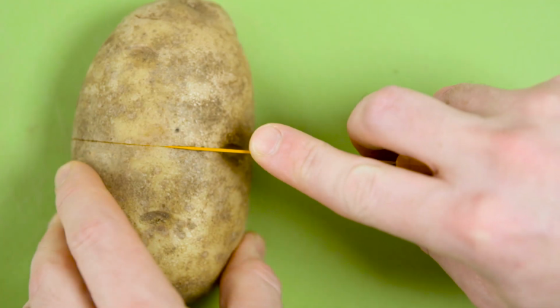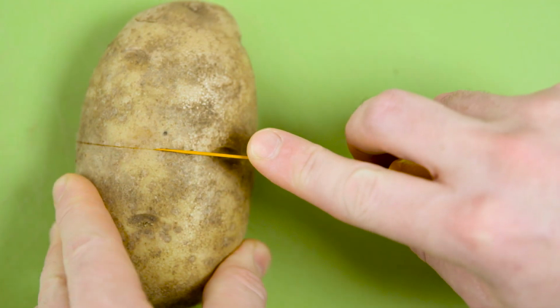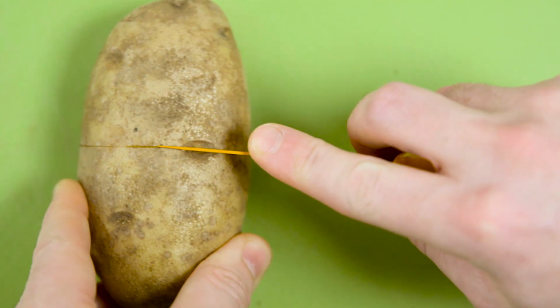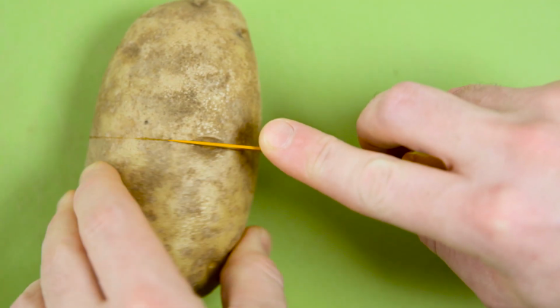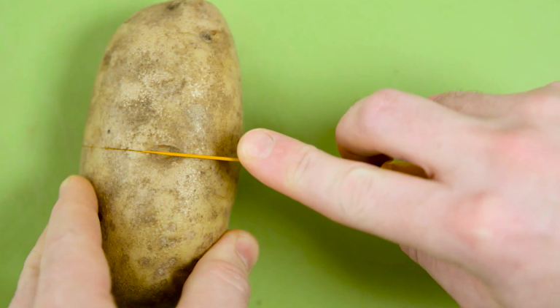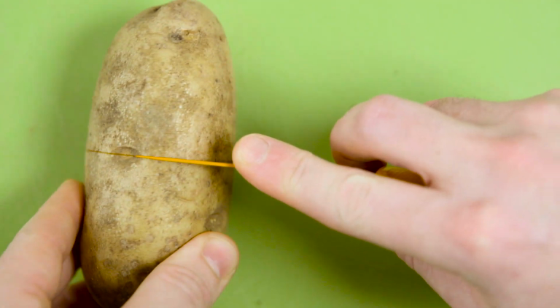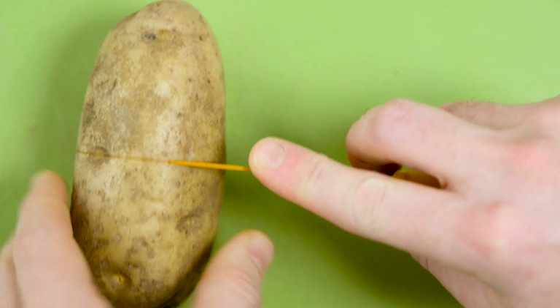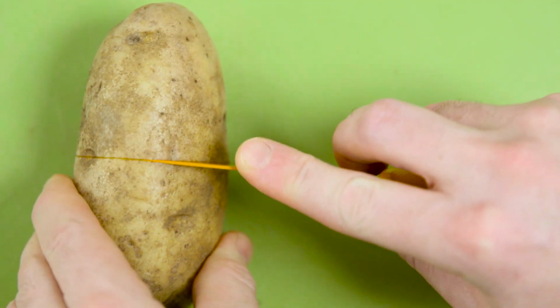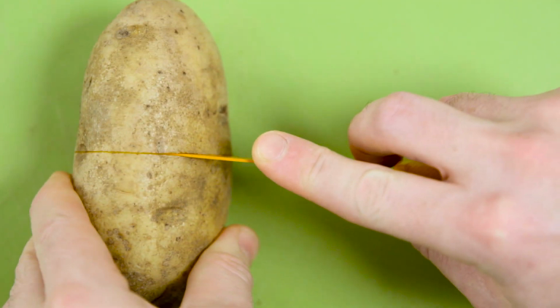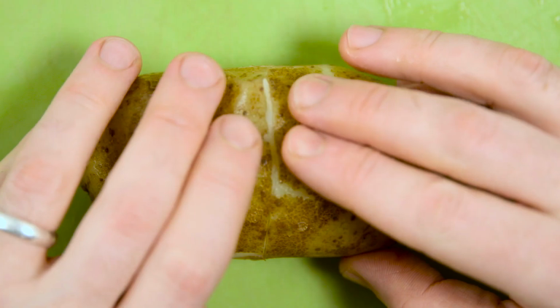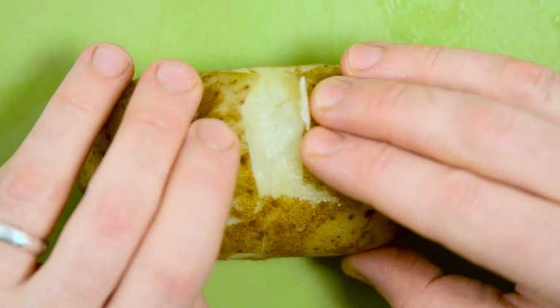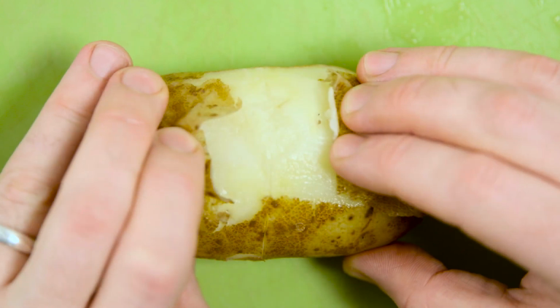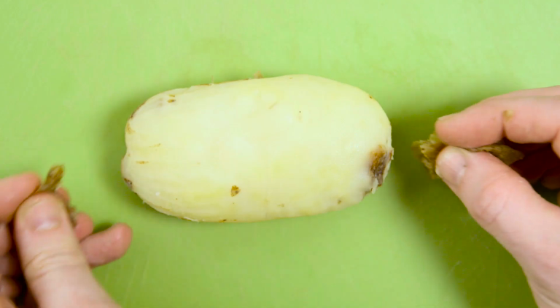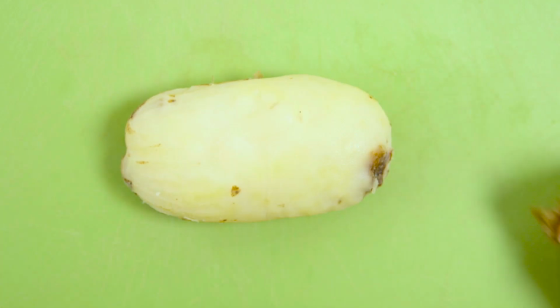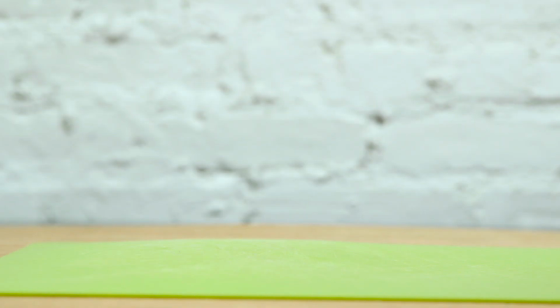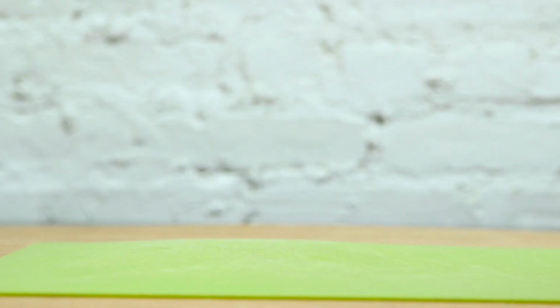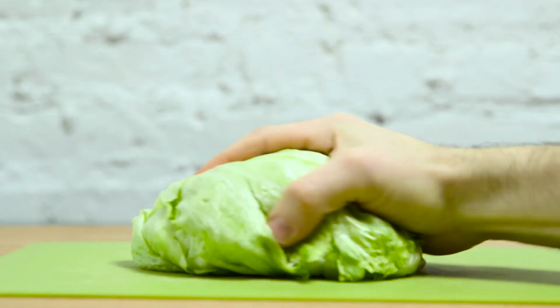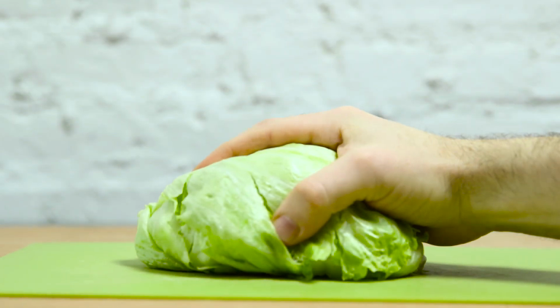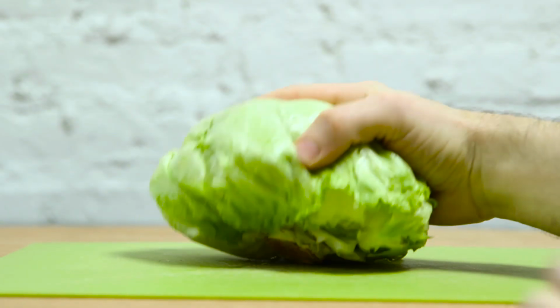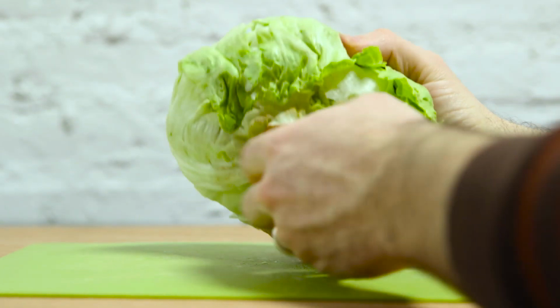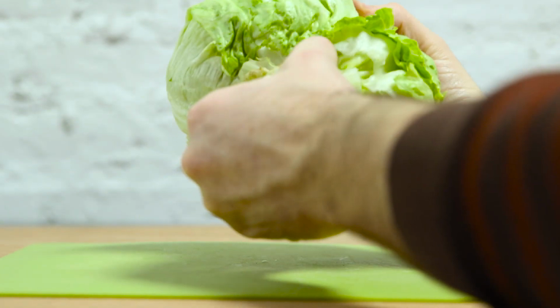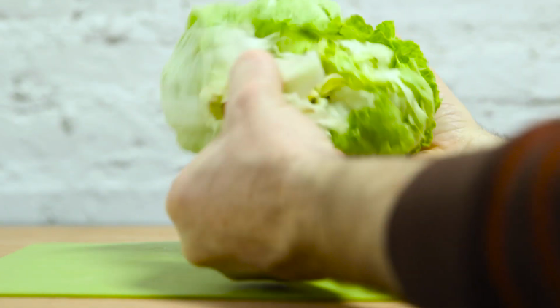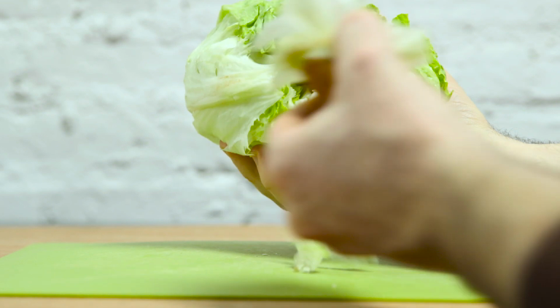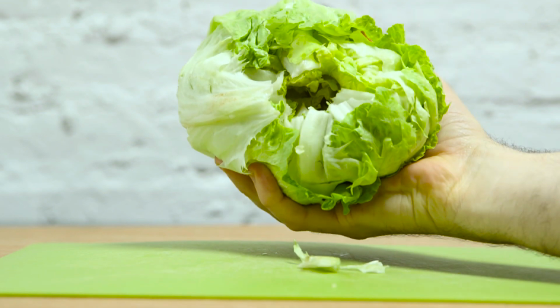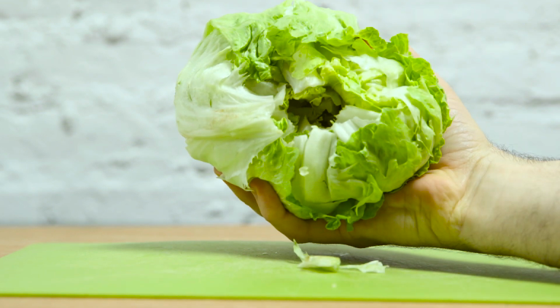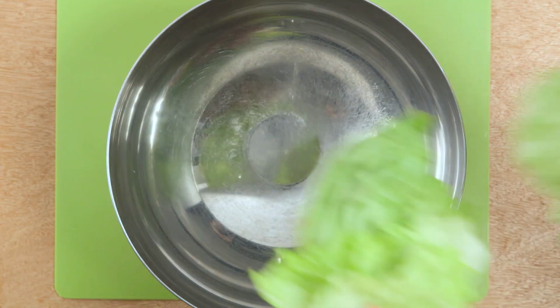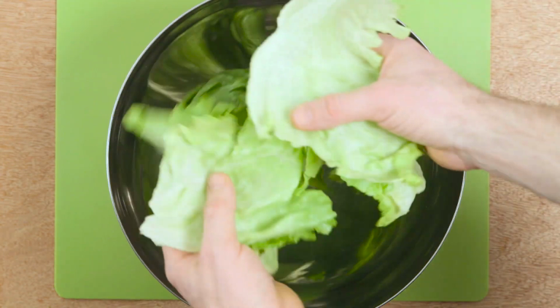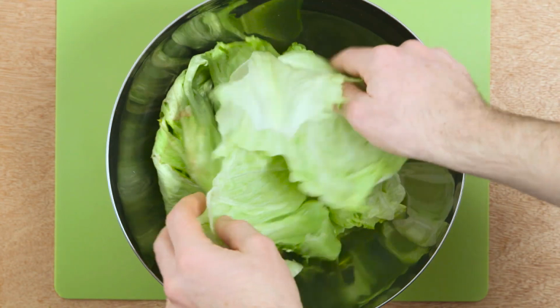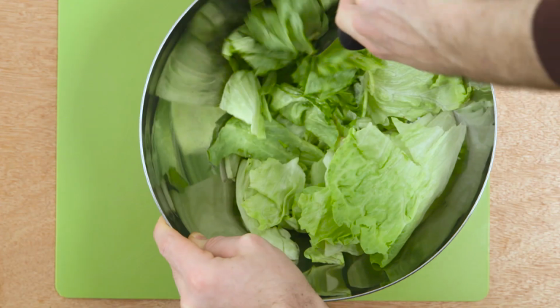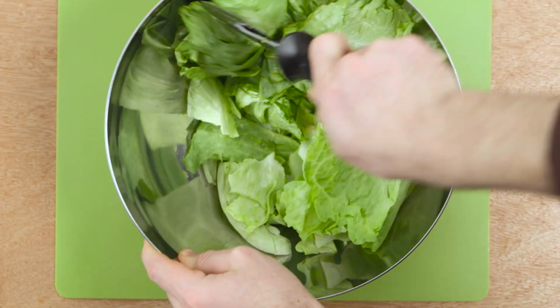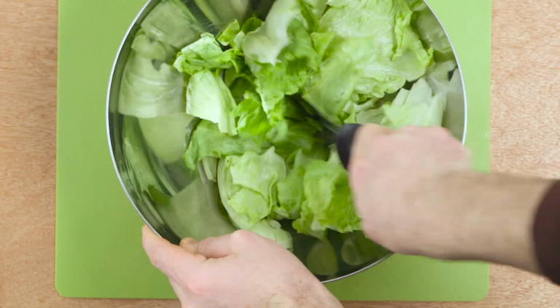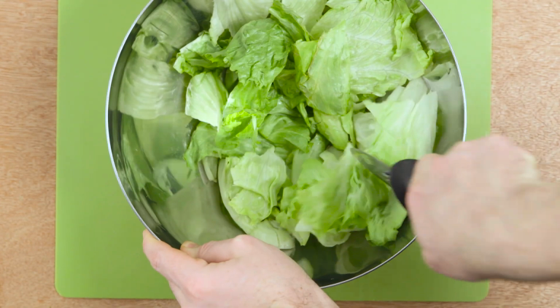Potatoes and tomatoes can be peeled easily by scoring the skins before boiling and then peeling after they're cooked. Remove the core from iceberg lettuce by slamming it stem down onto a hard surface, and then quickly chop it up with a pizza cutter in a metal bowl.